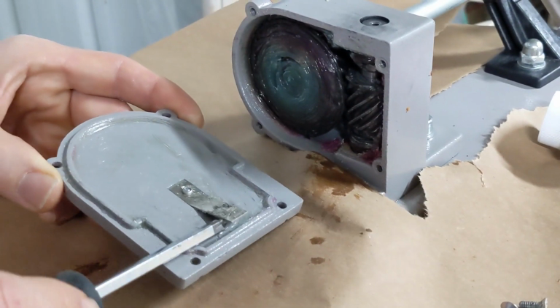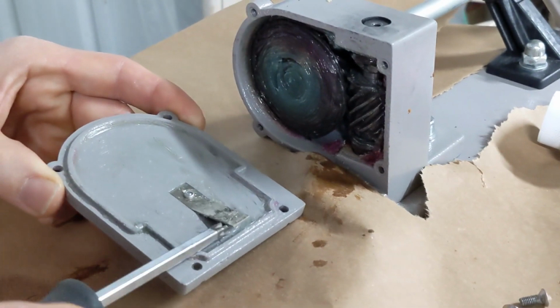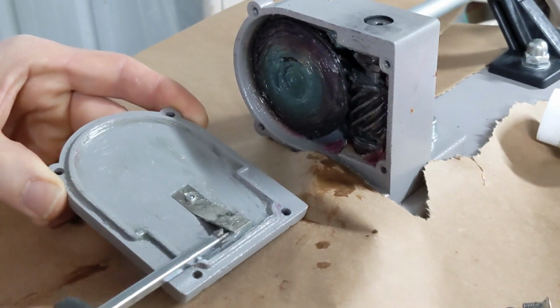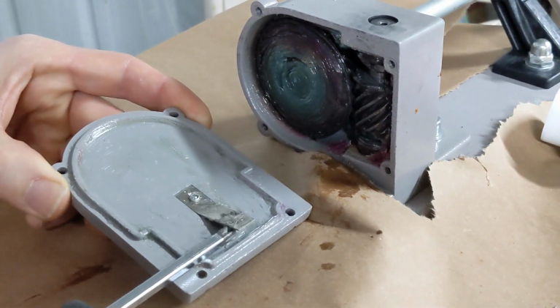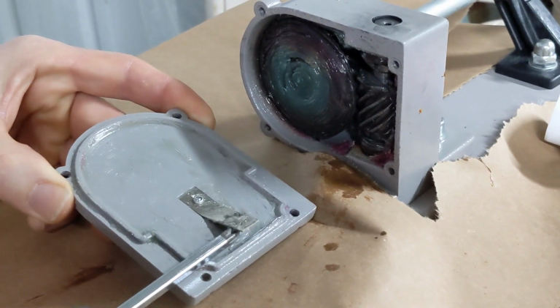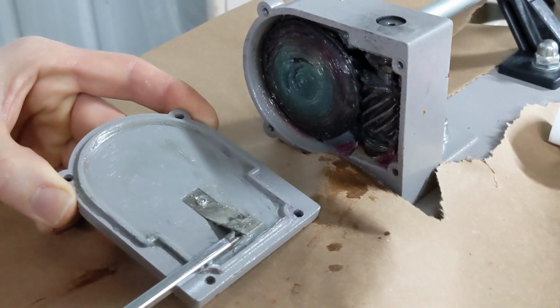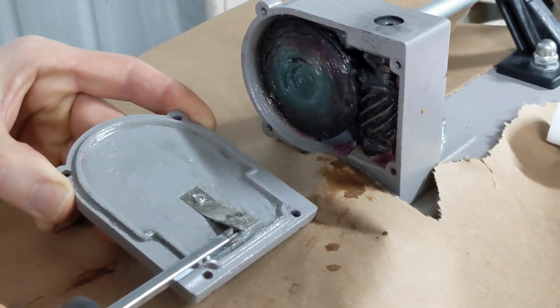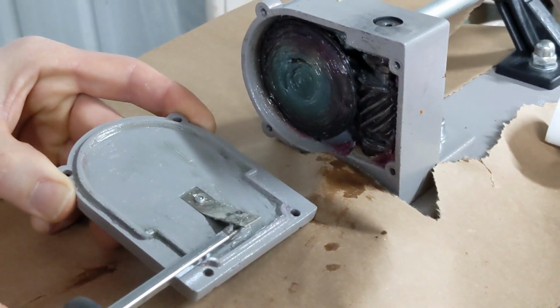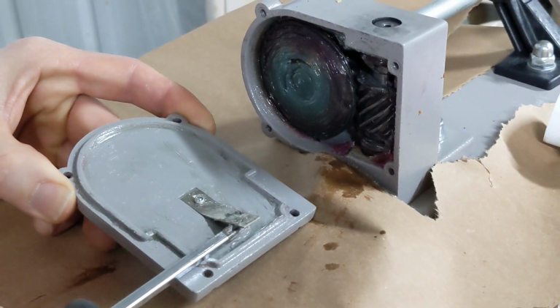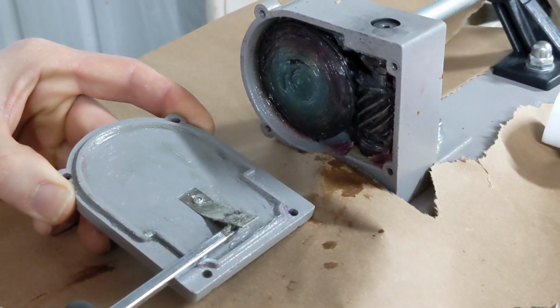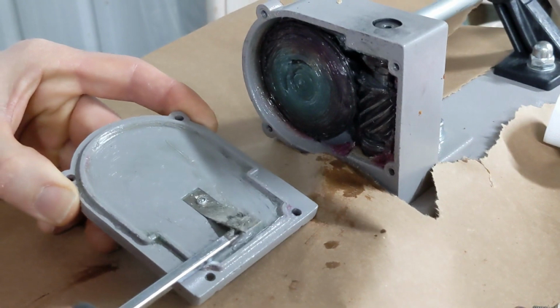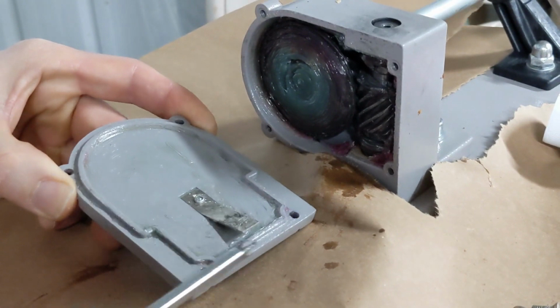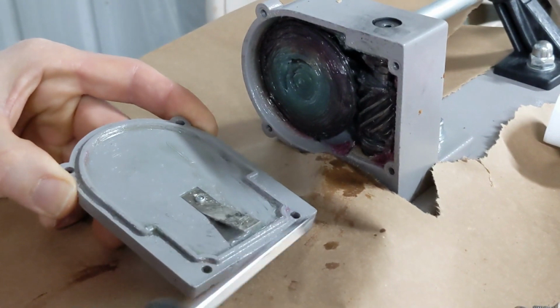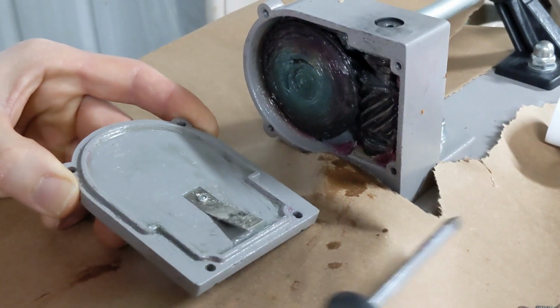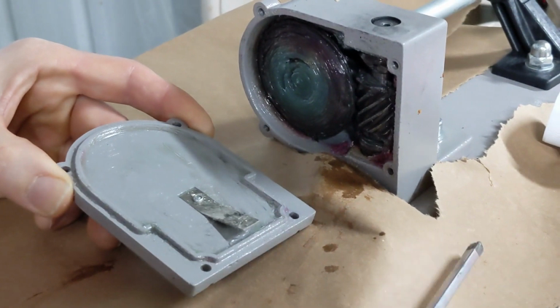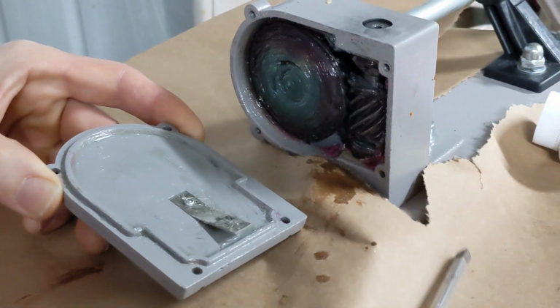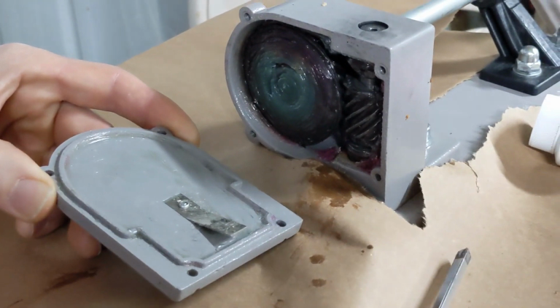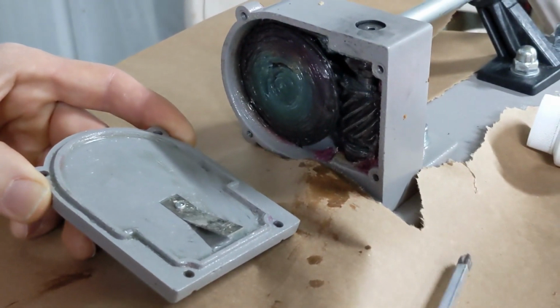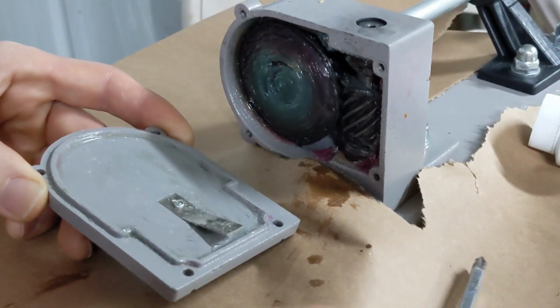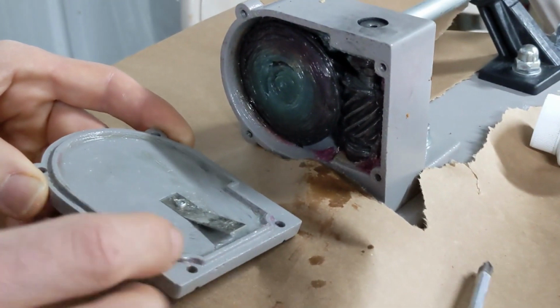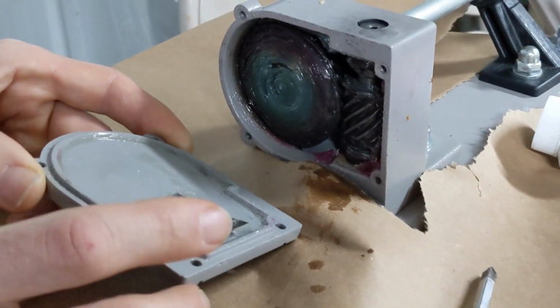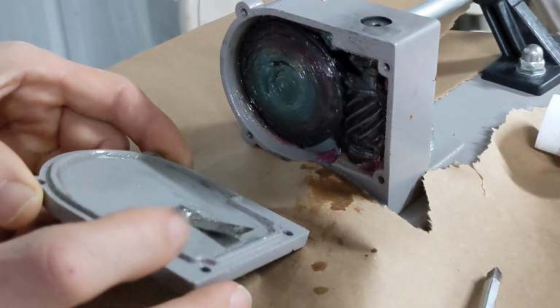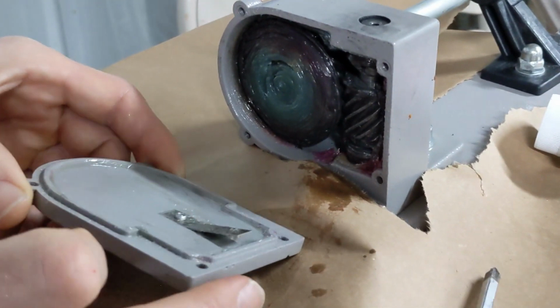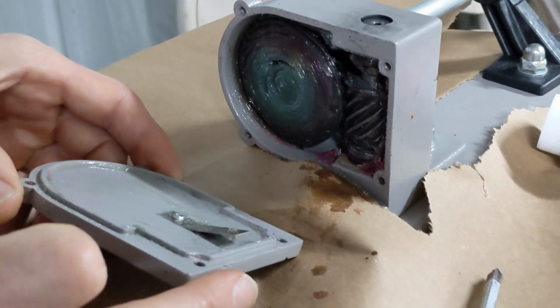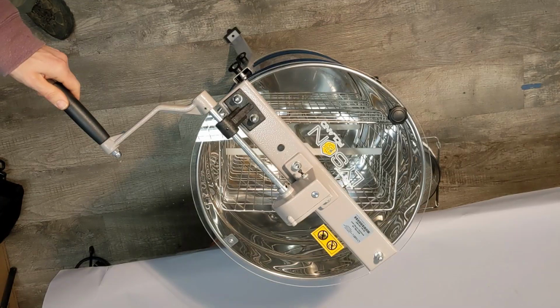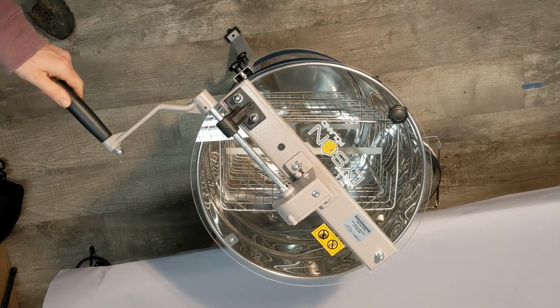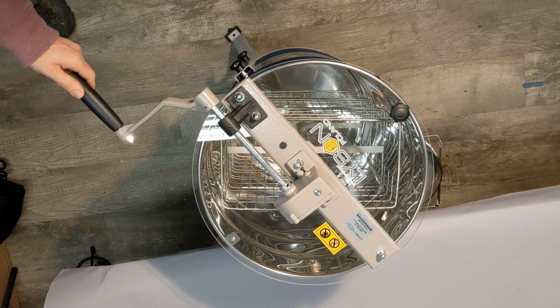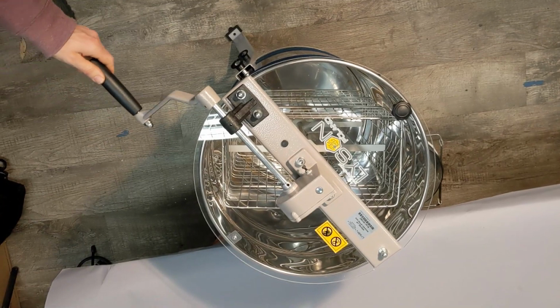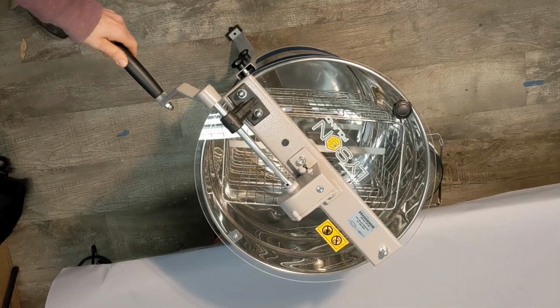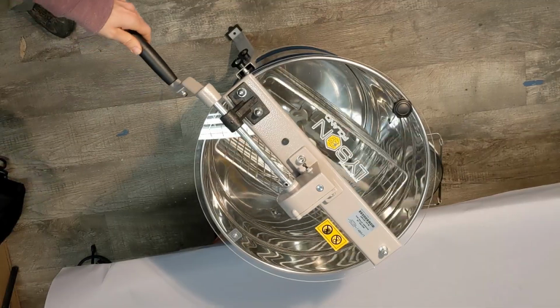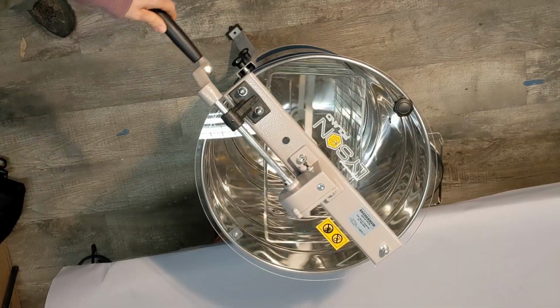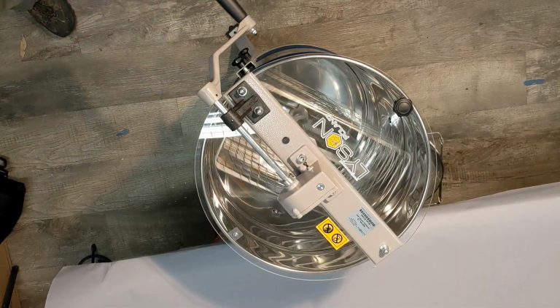After you reassemble, give it a spin, and if it's still not acting right, open it up and pry that plate up about another 1/16th of an inch.